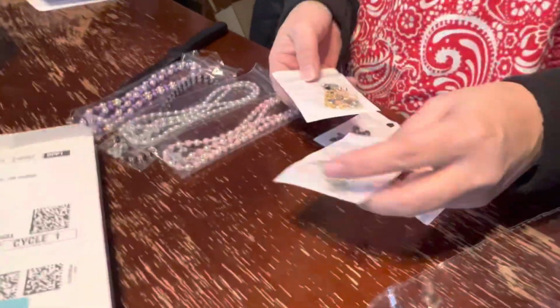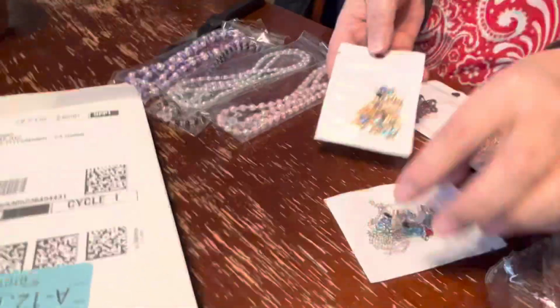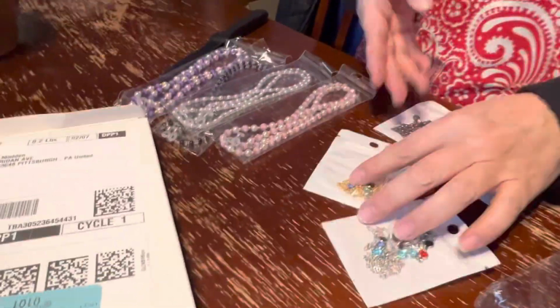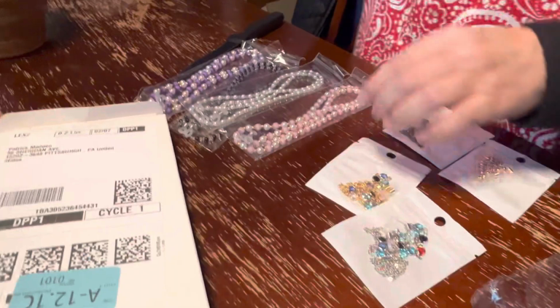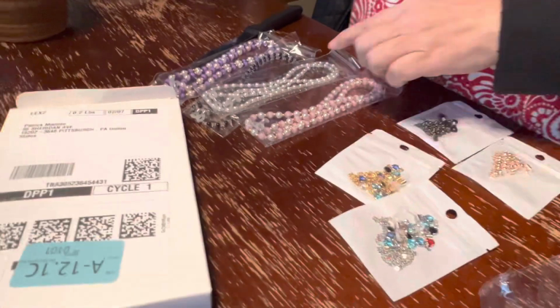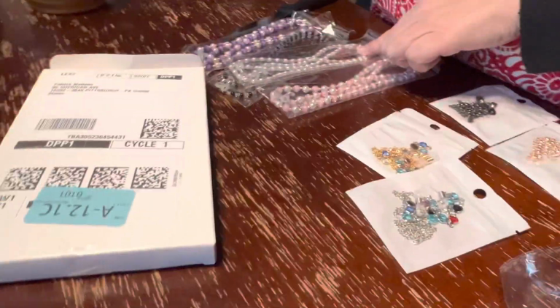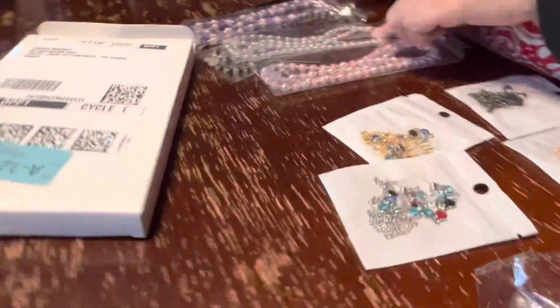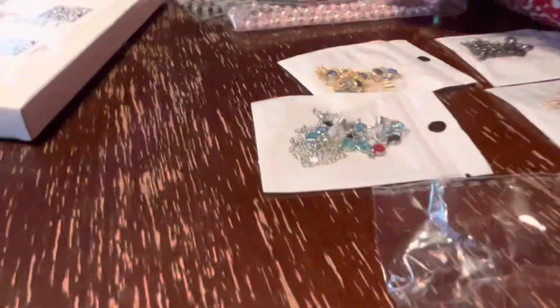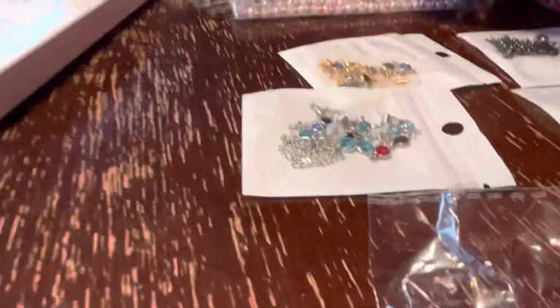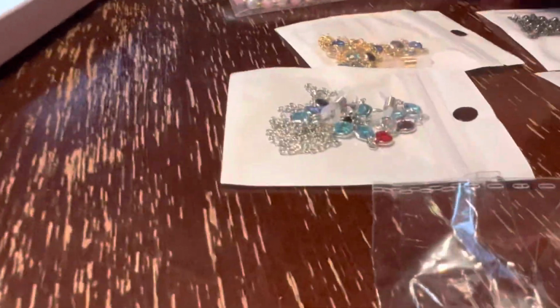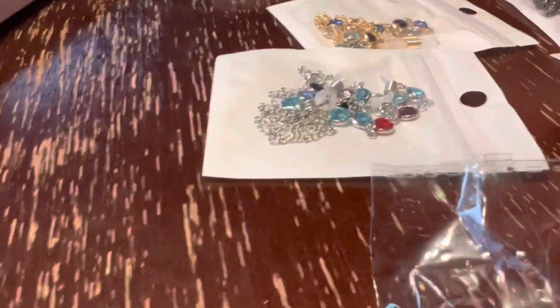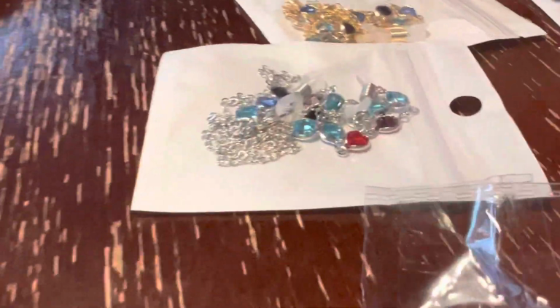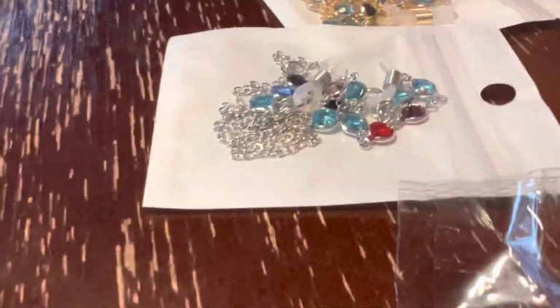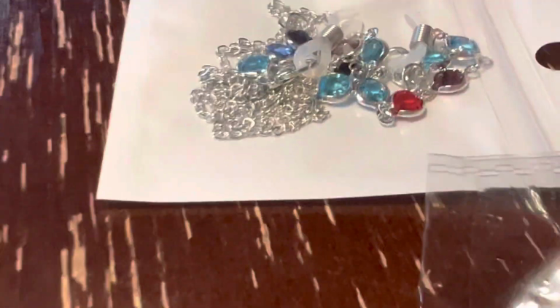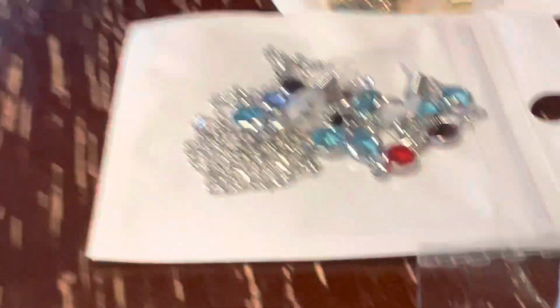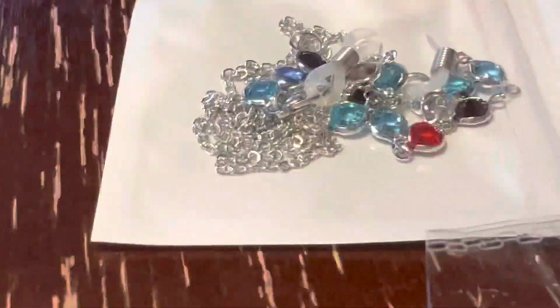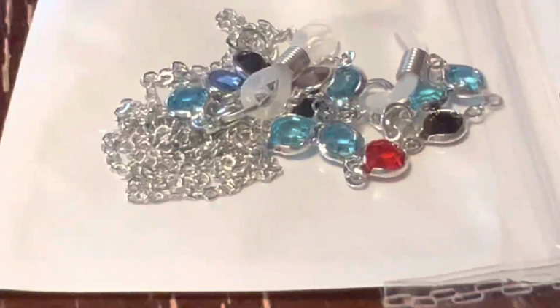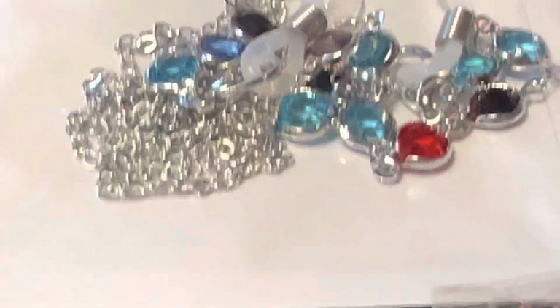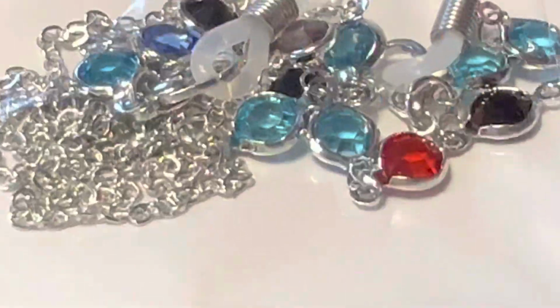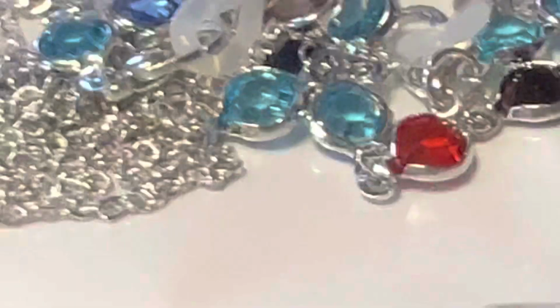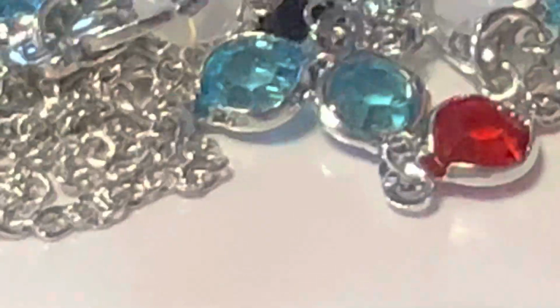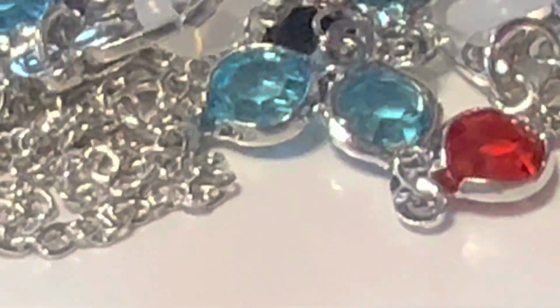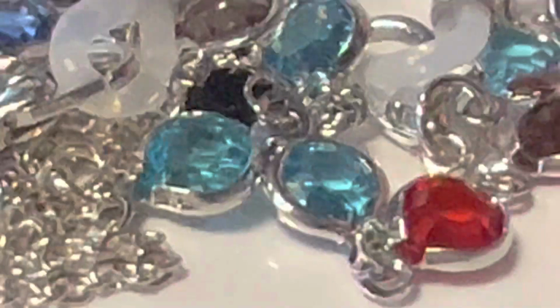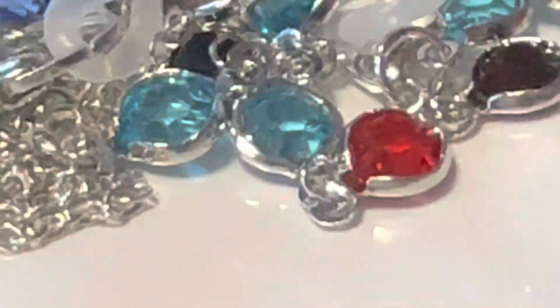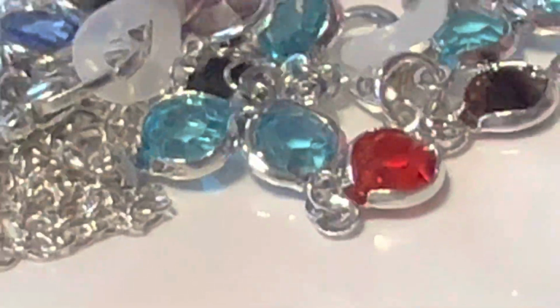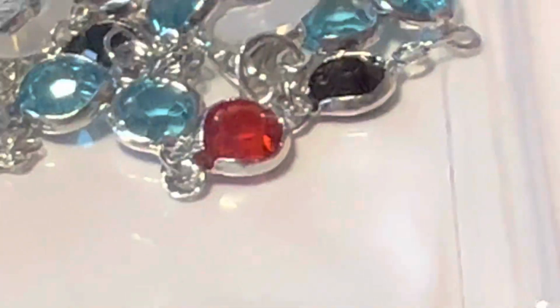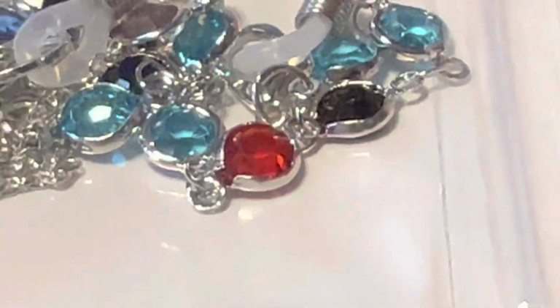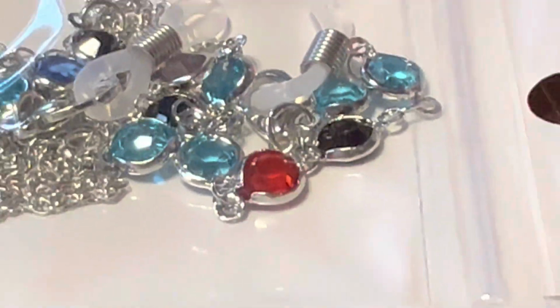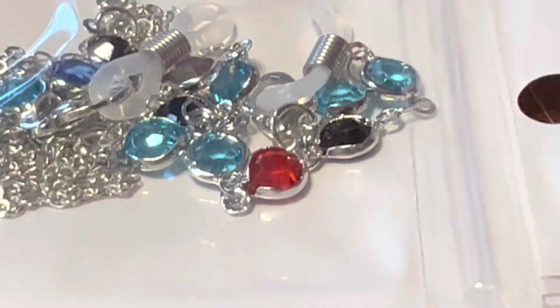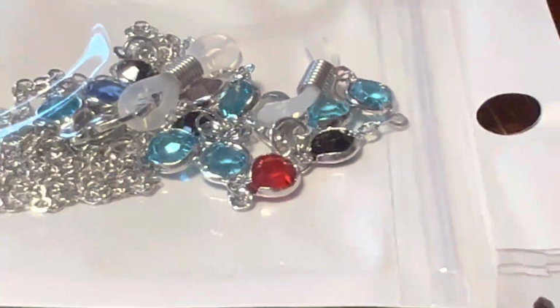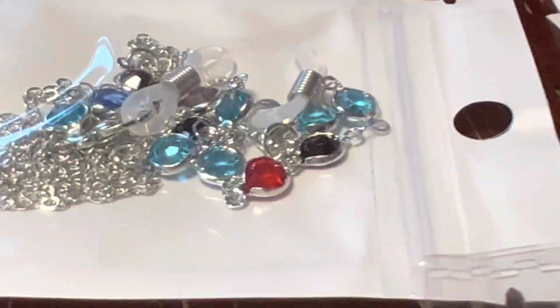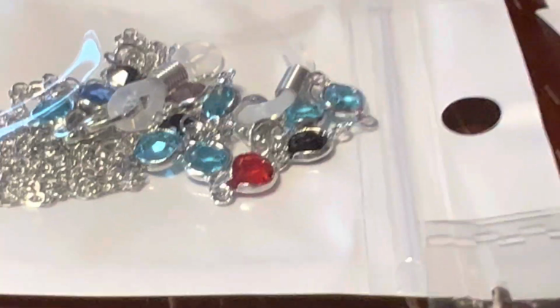I think I'll use this one first. Oh, I like that color. That's really neat. You can use it — it's like an aquamarine stone.